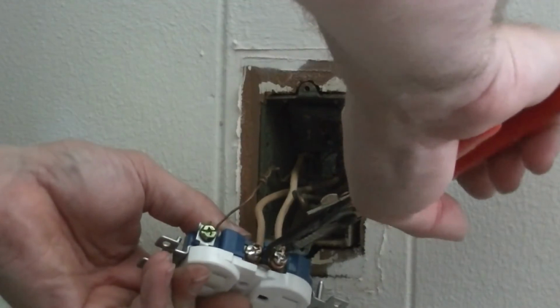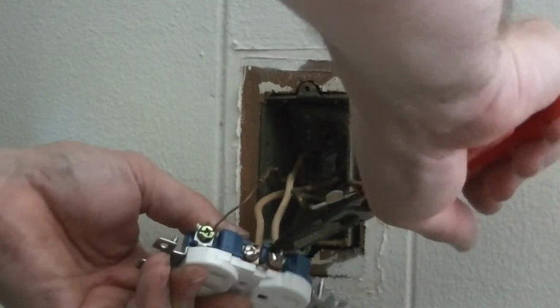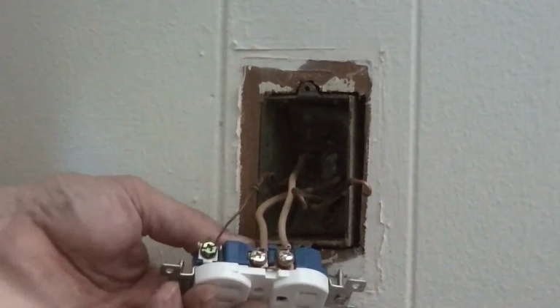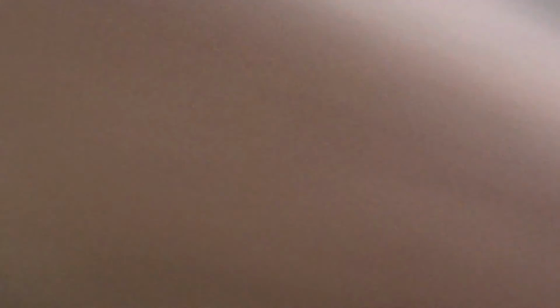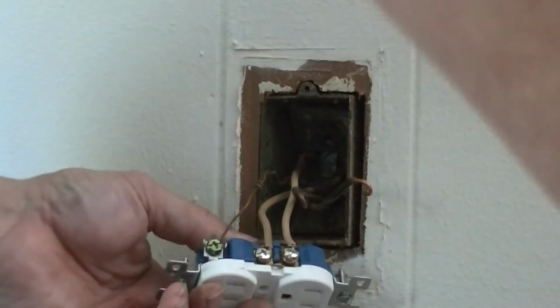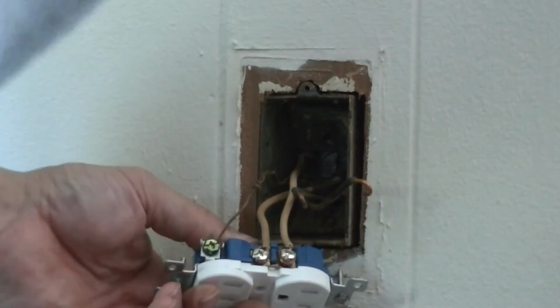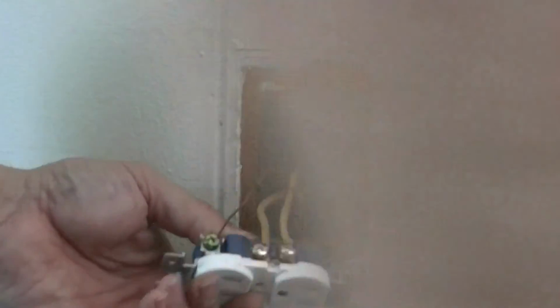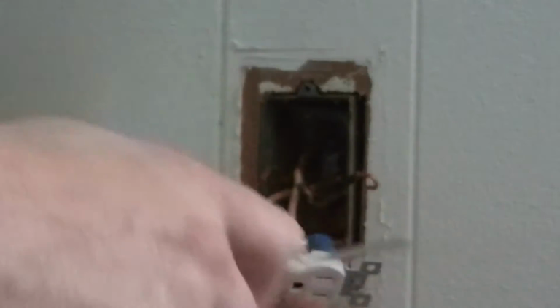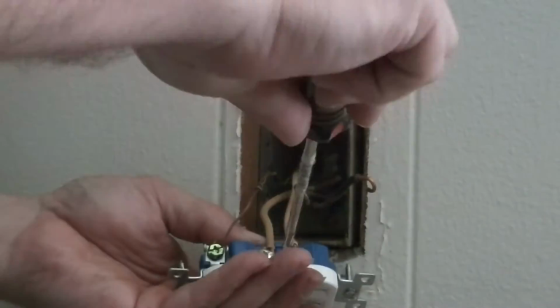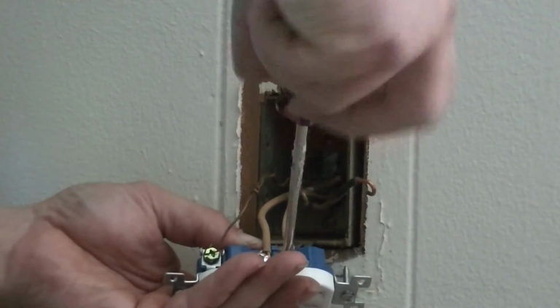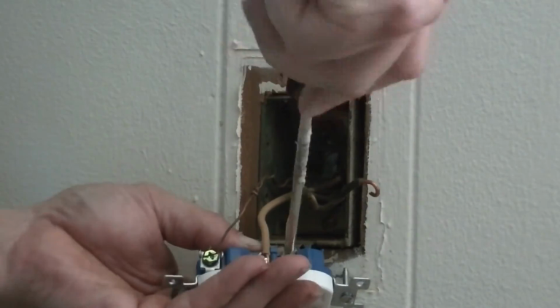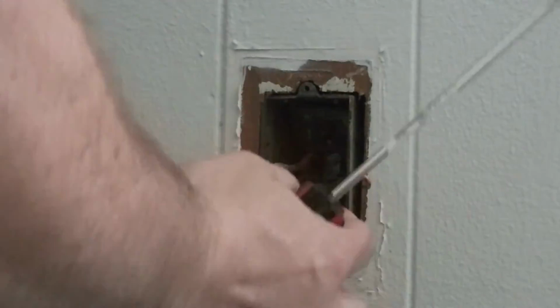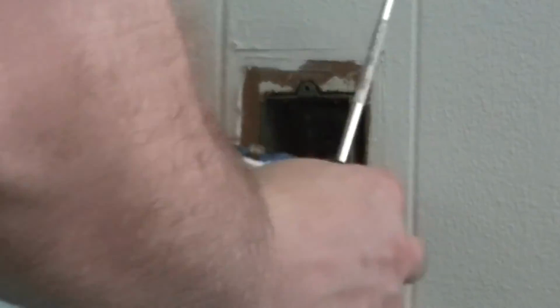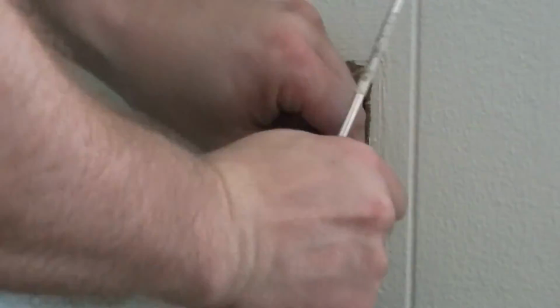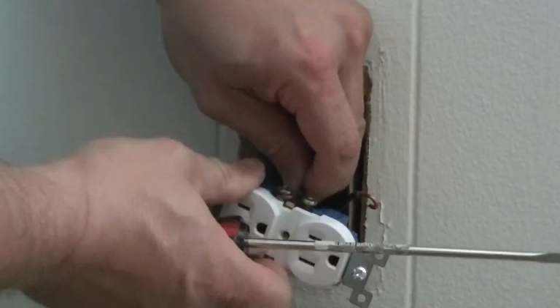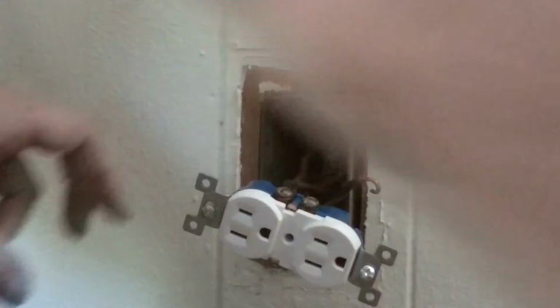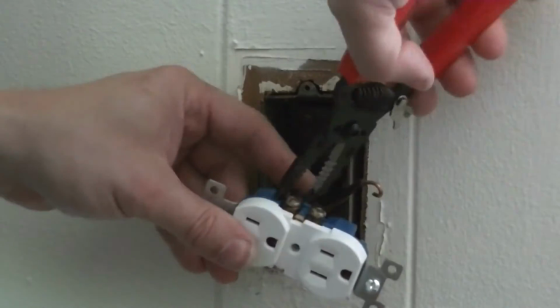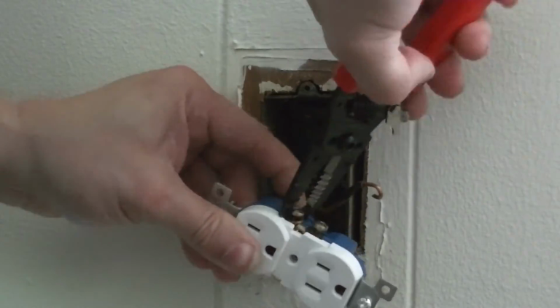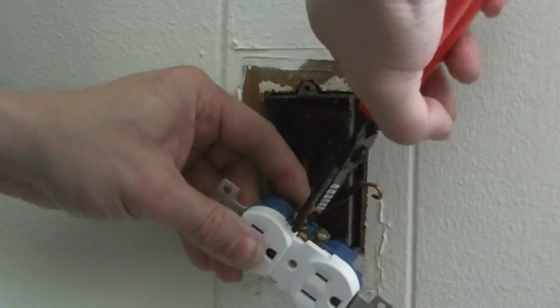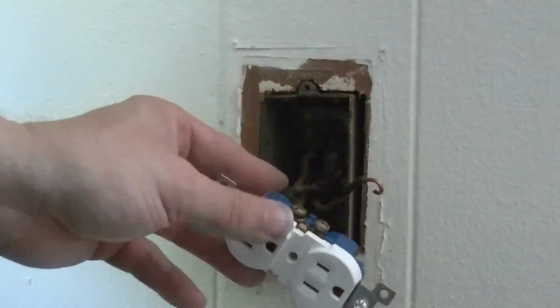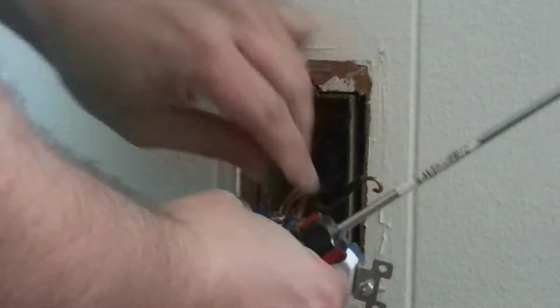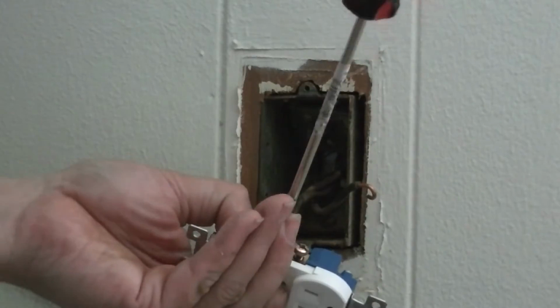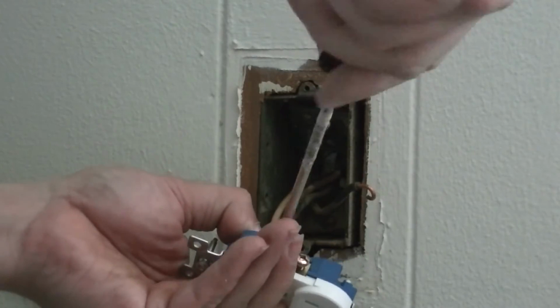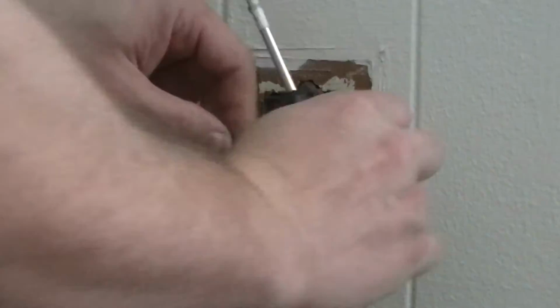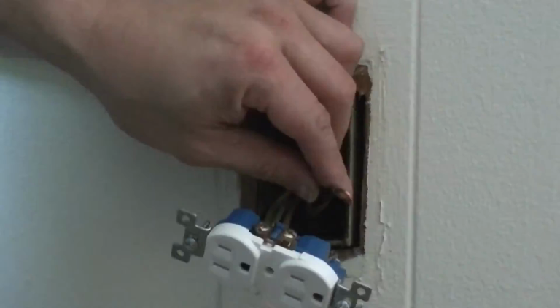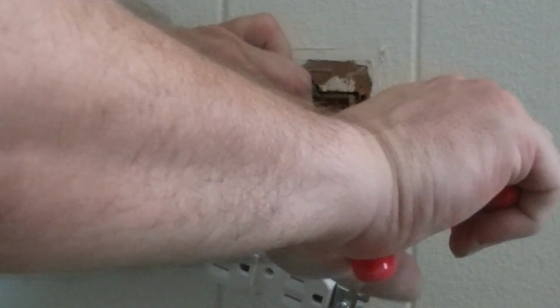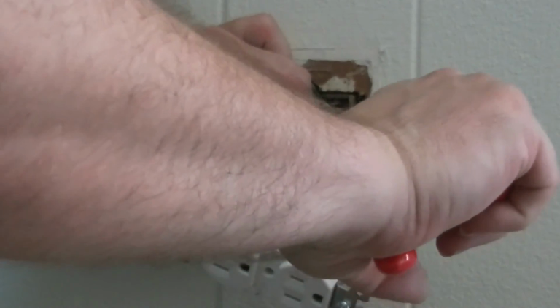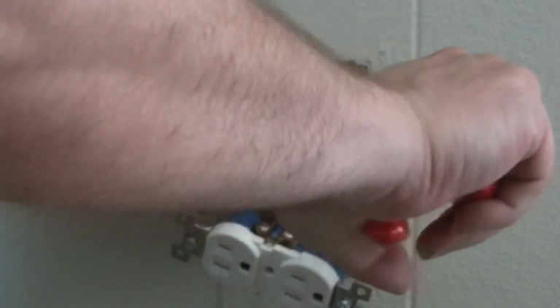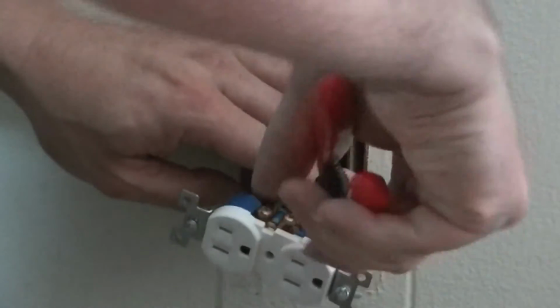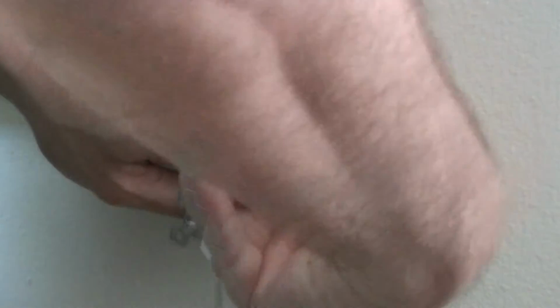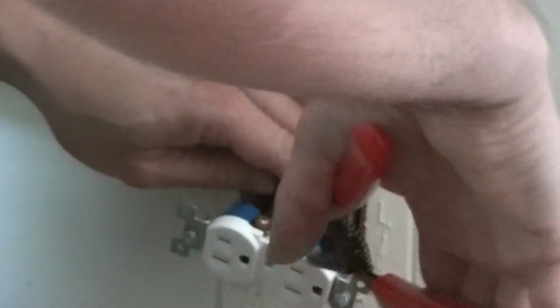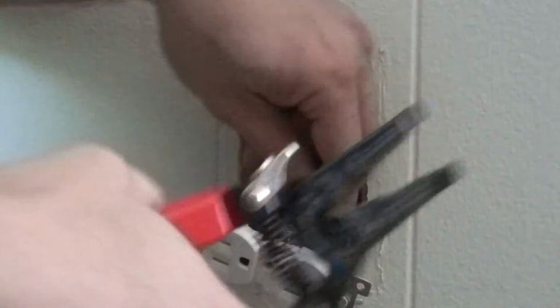You have to squeeze it together. Also use your pliers to turn it around in the right direction.